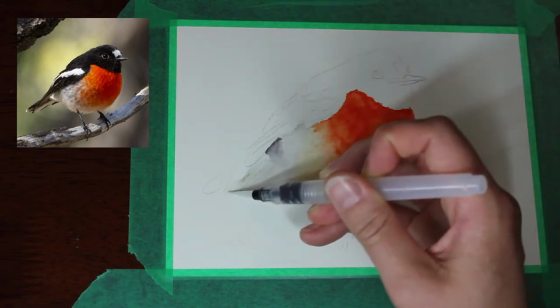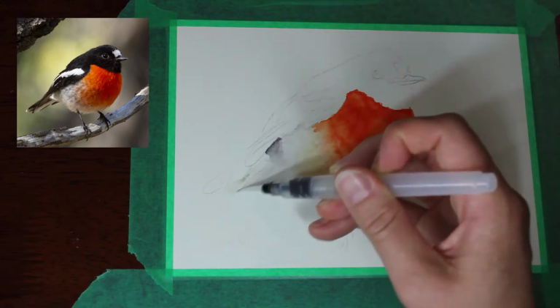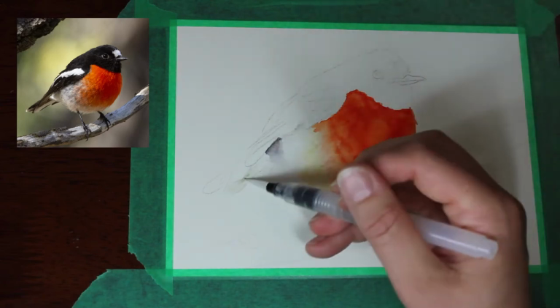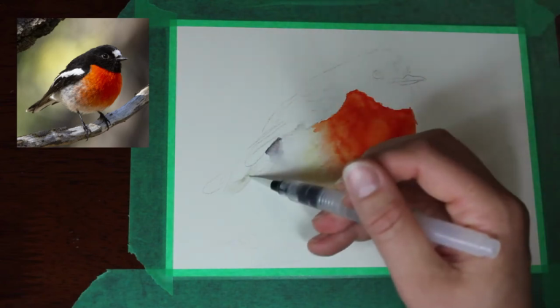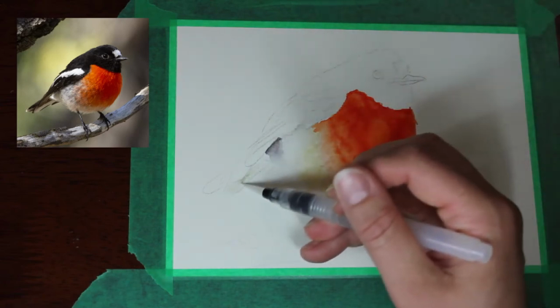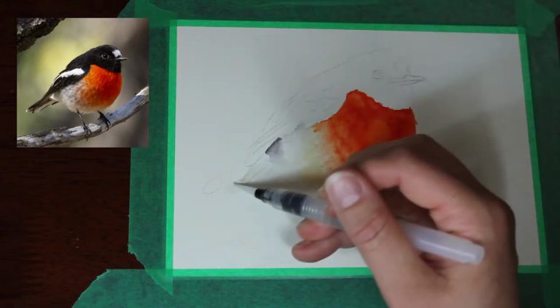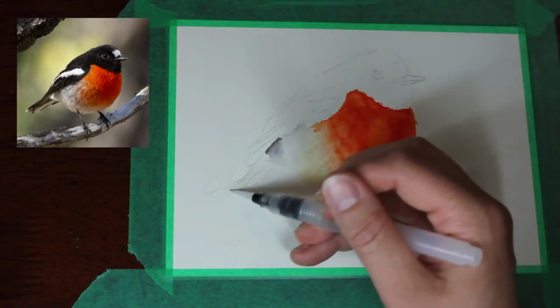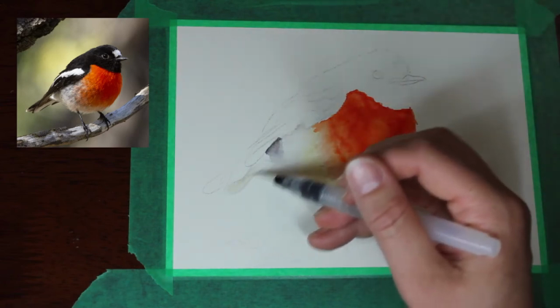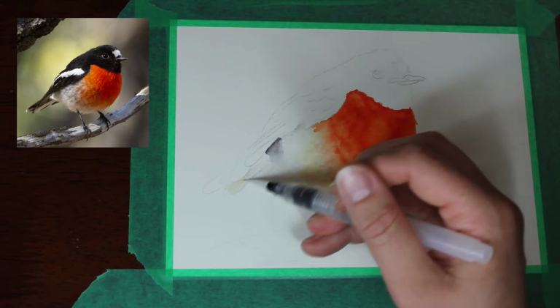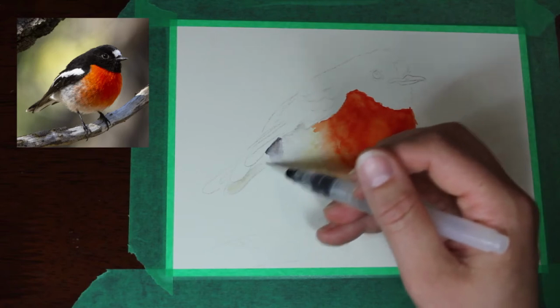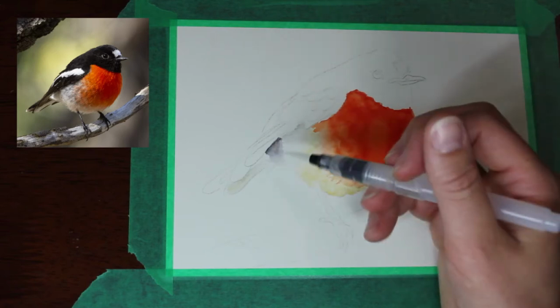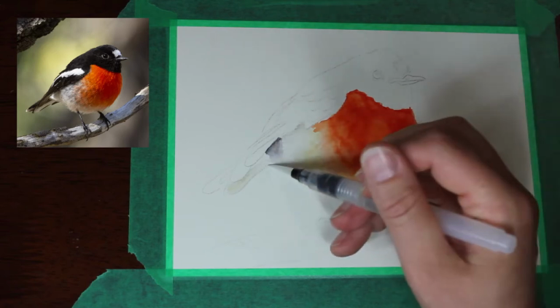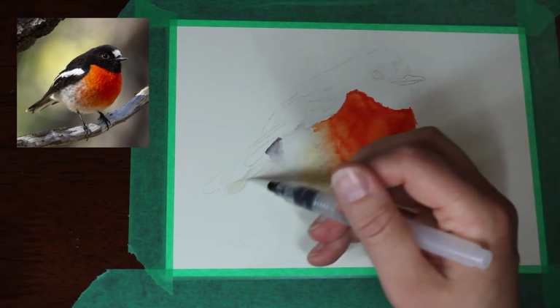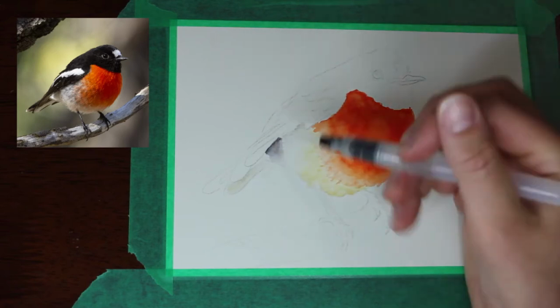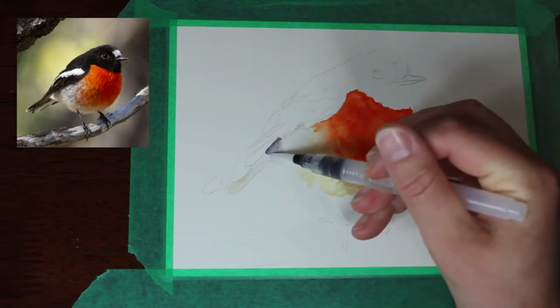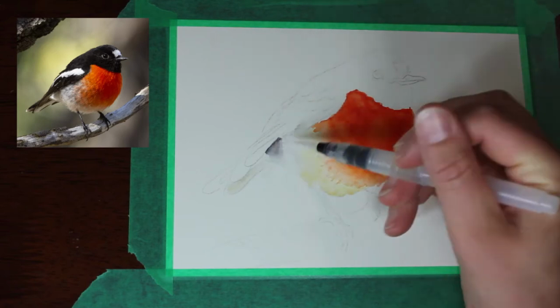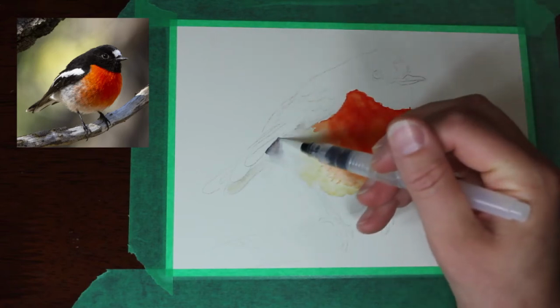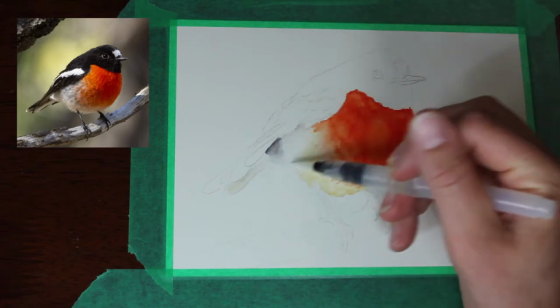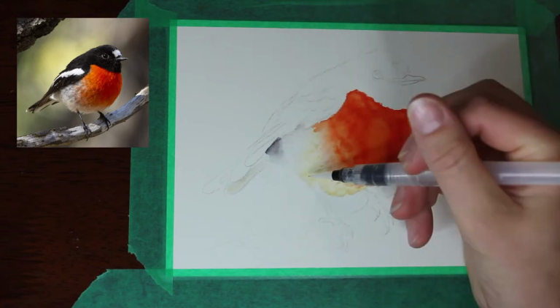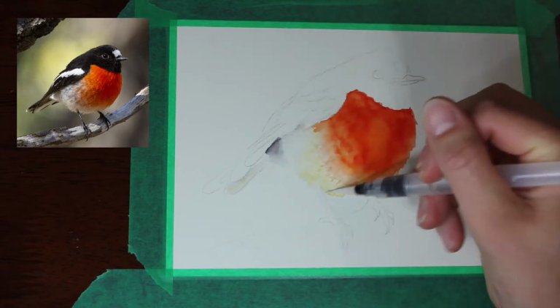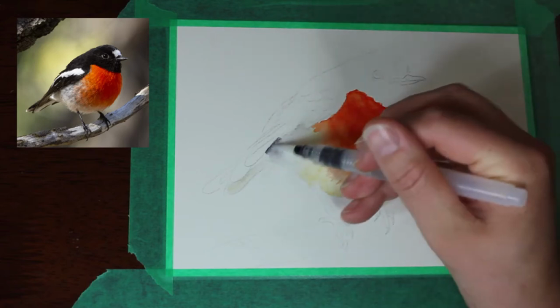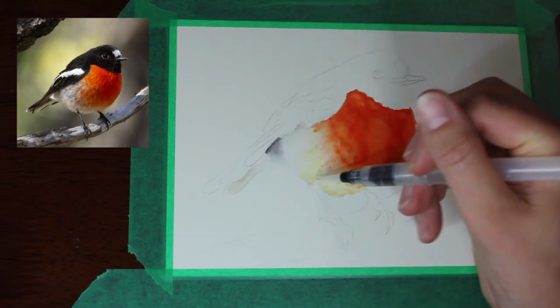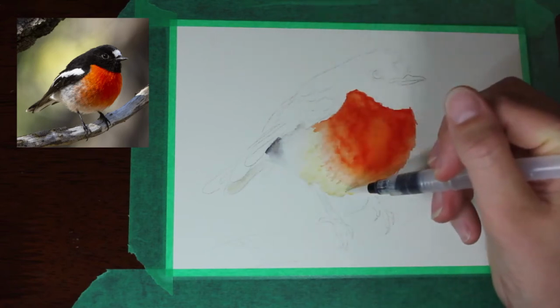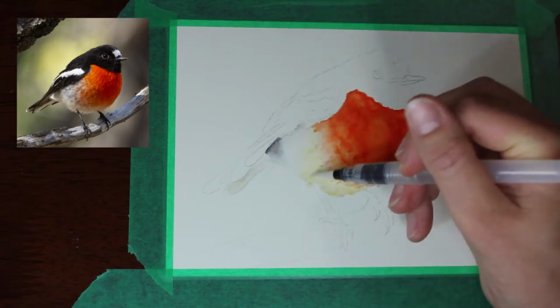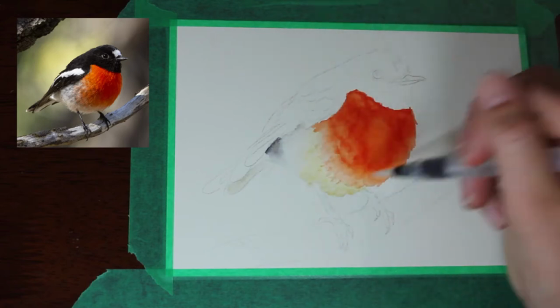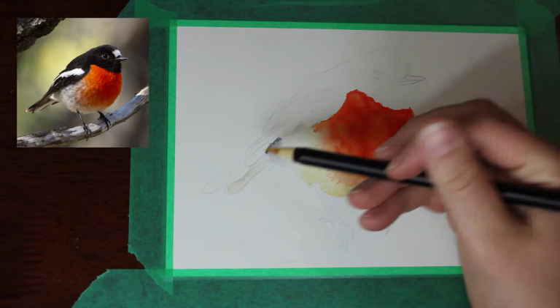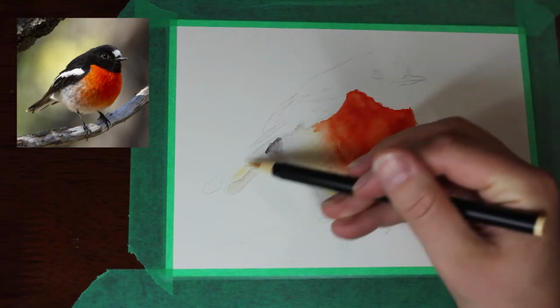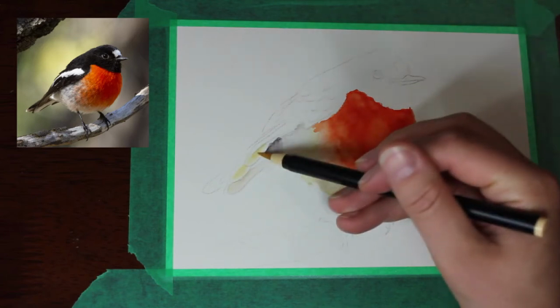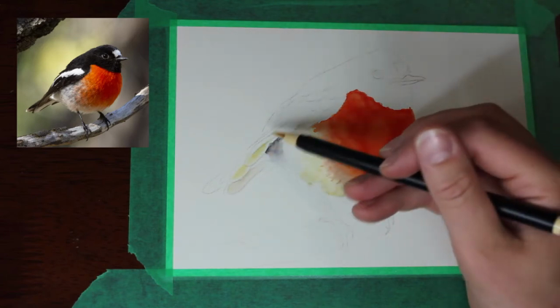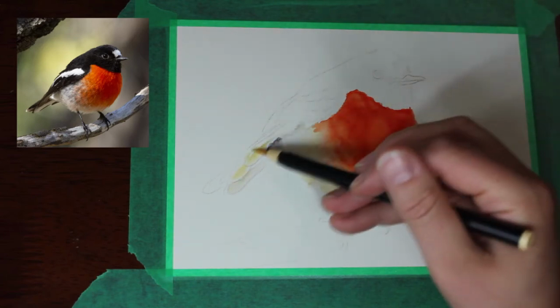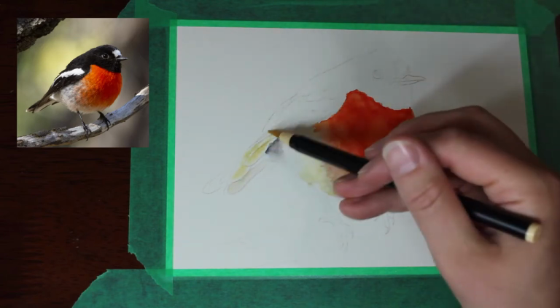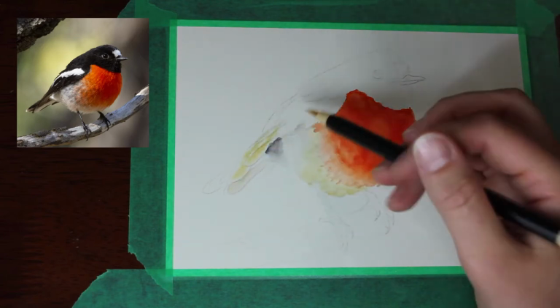So this bird that I'm drawing is a little scarlet robin. It's a native Australian bird. We get them around where I live and also where my family live that I'm sending this card to.